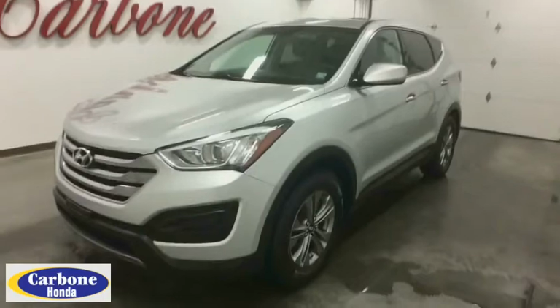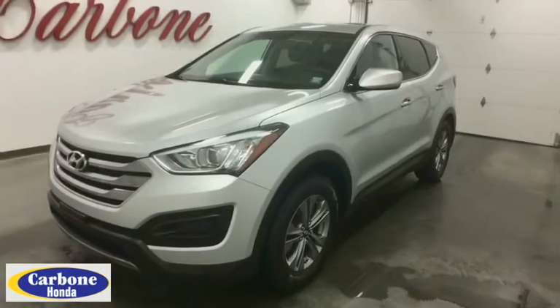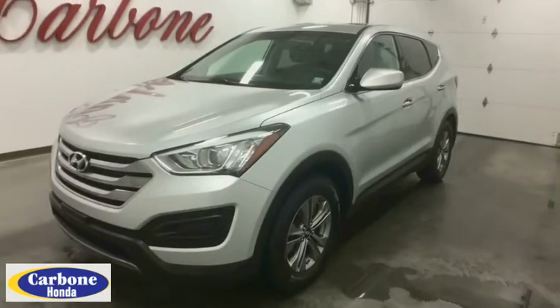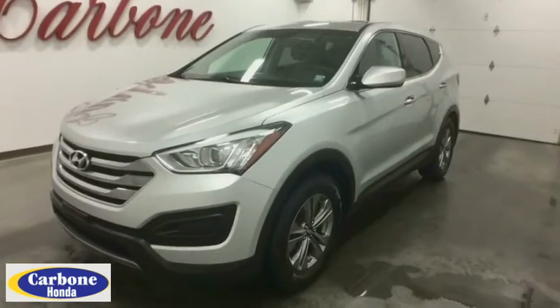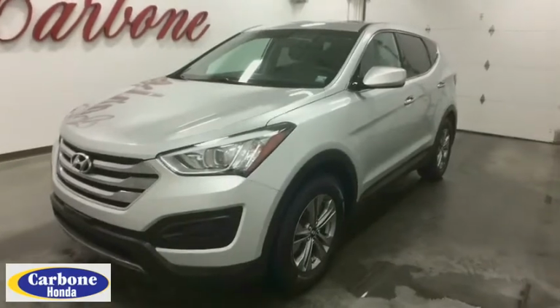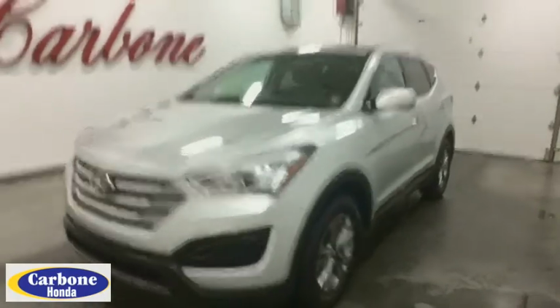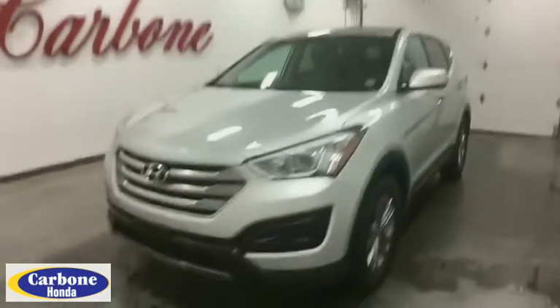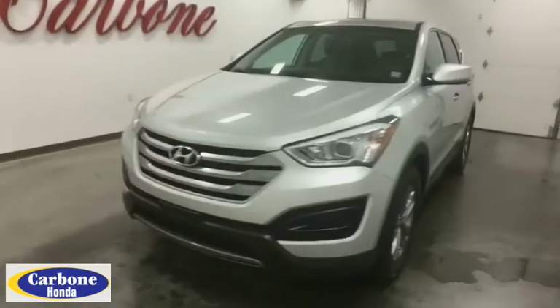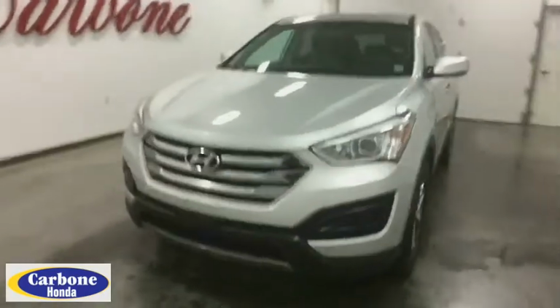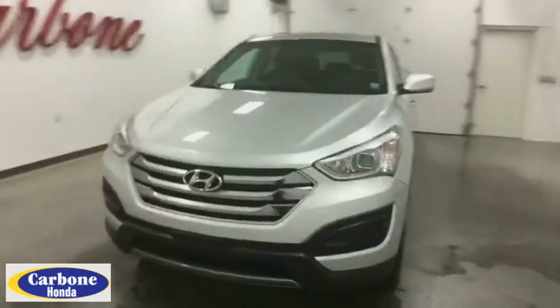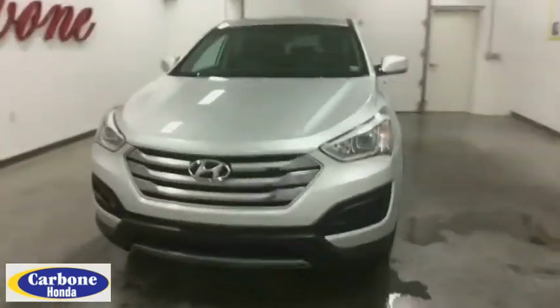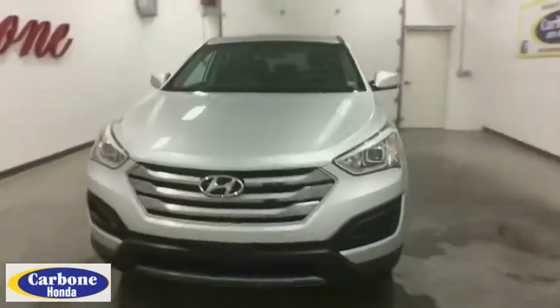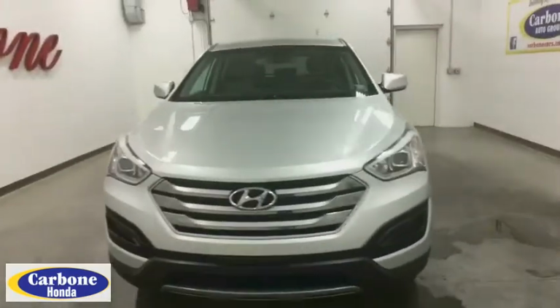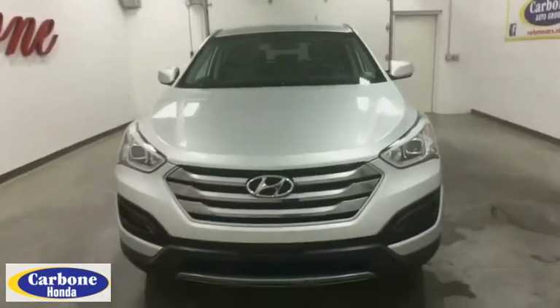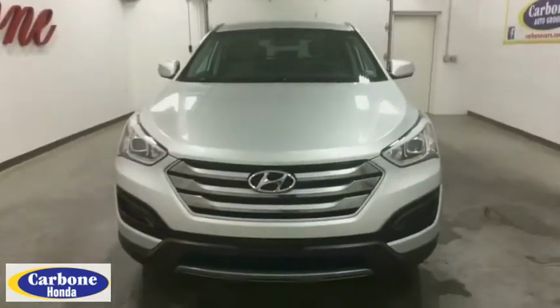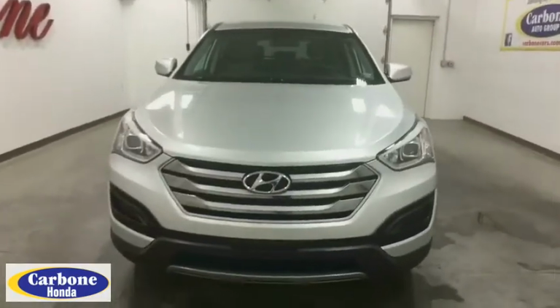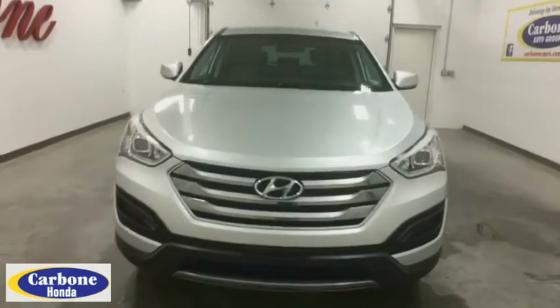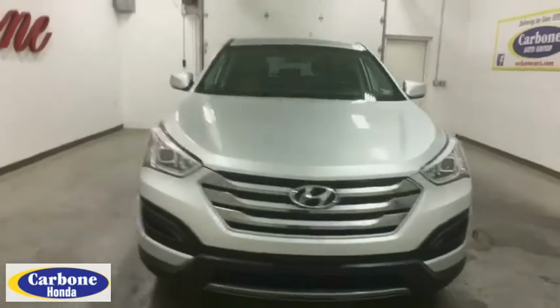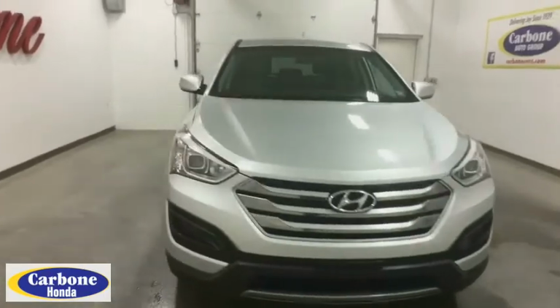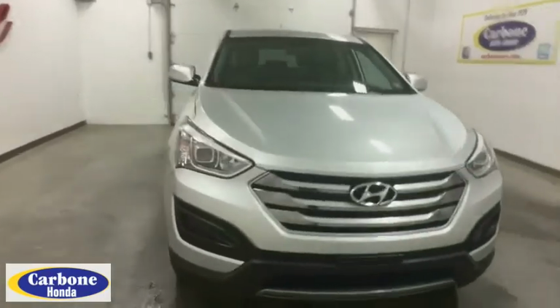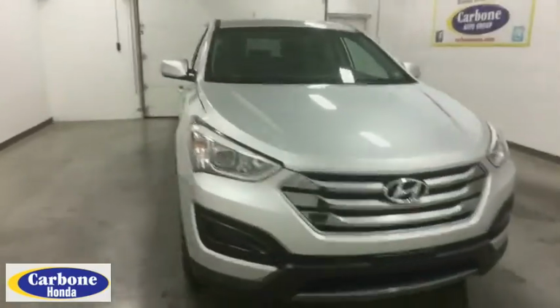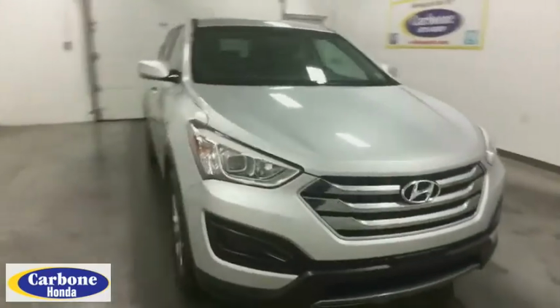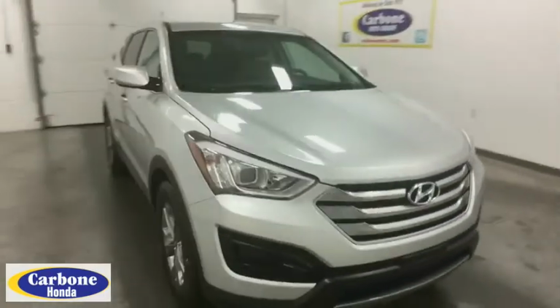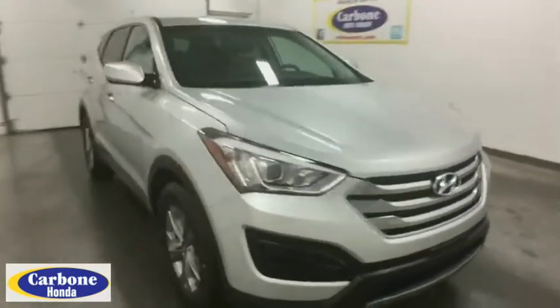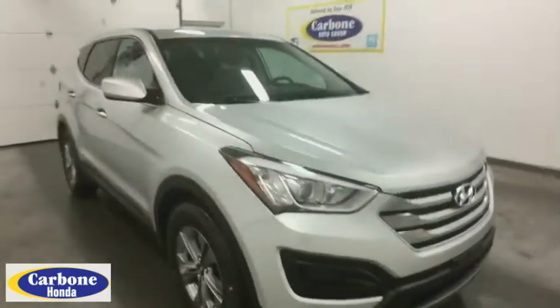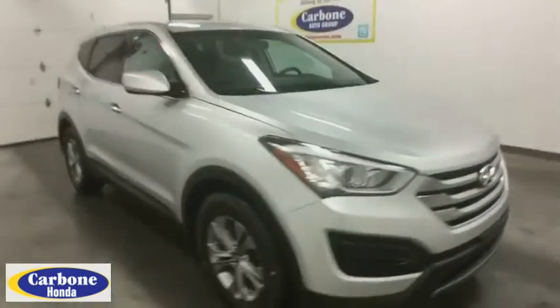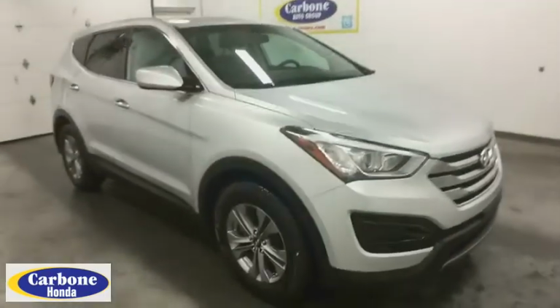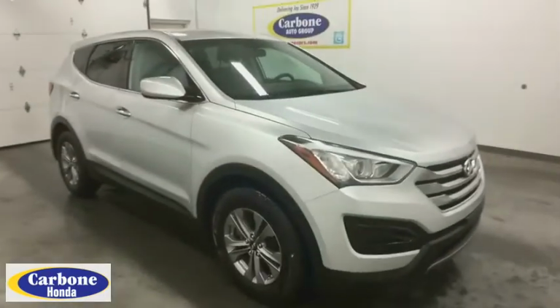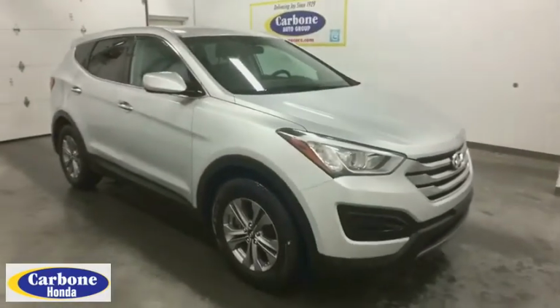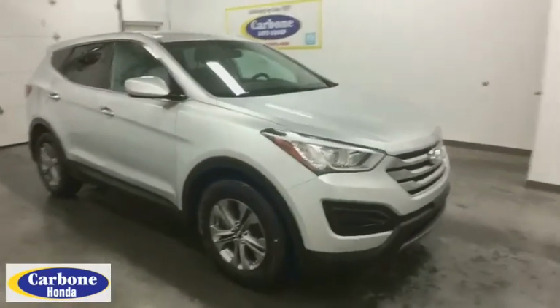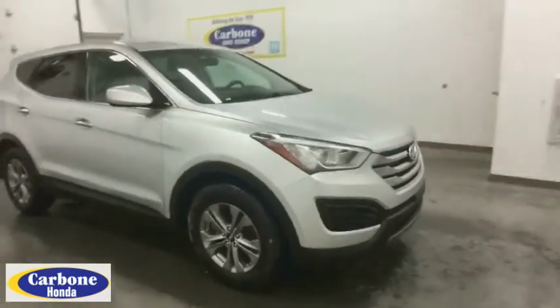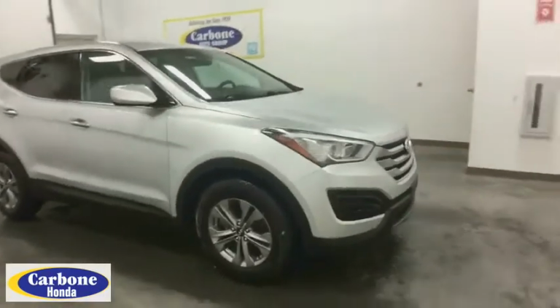The 2016 Hyundai Santa Fe. Style. Quality. Performance. Value. Need we say more? This vehicle has less than 50,000 miles.